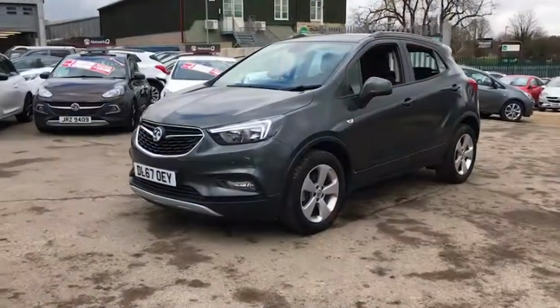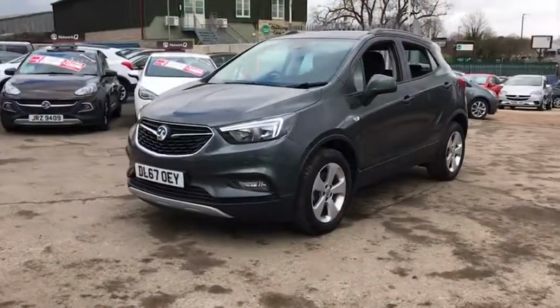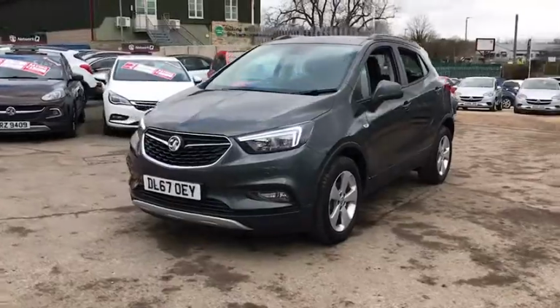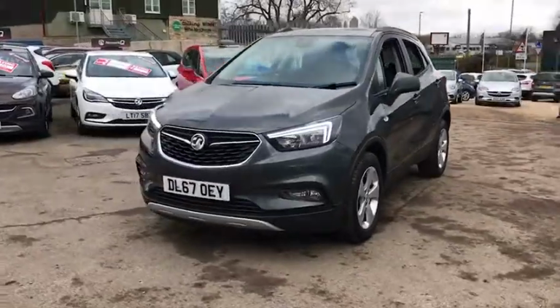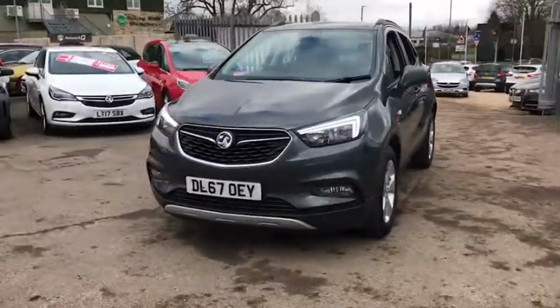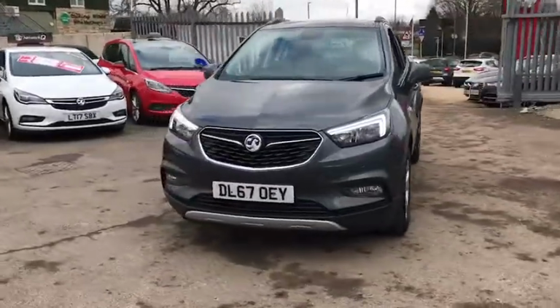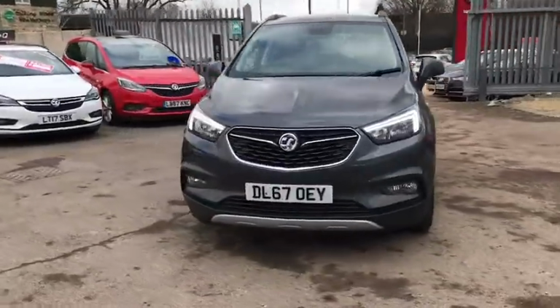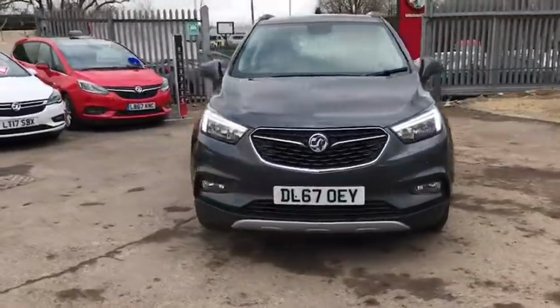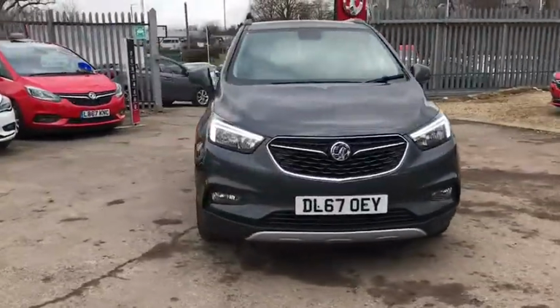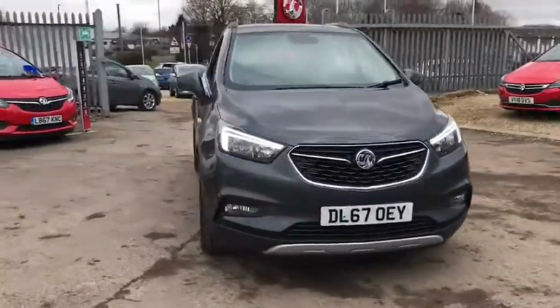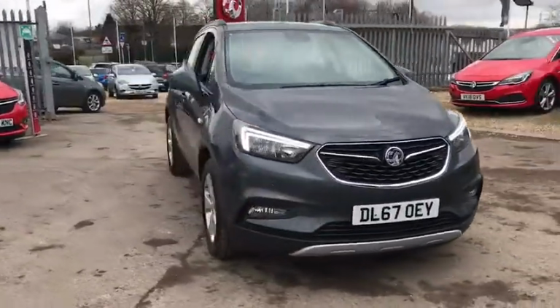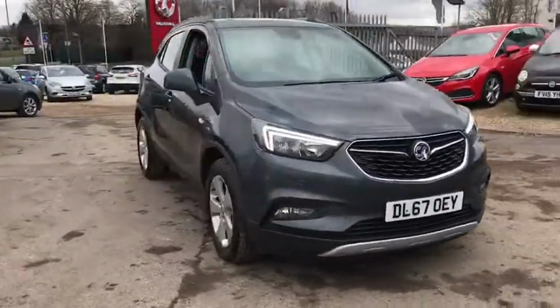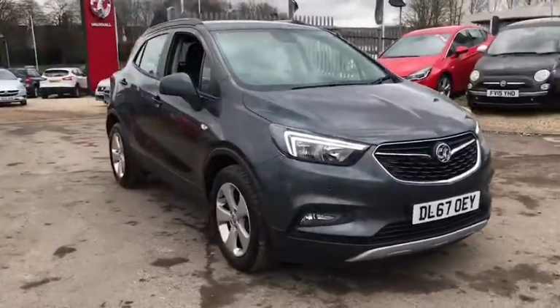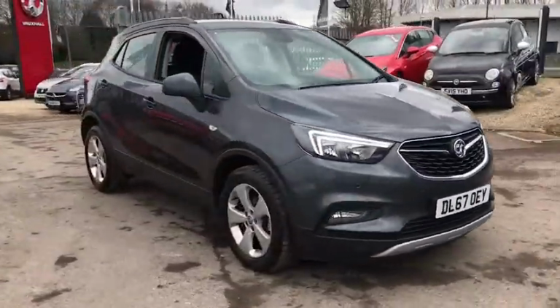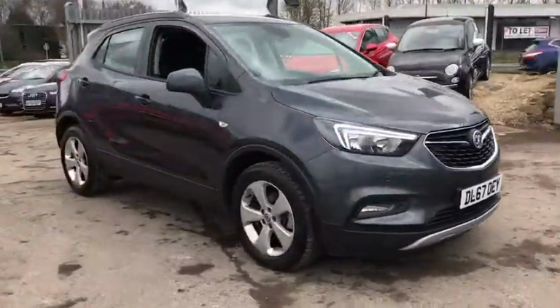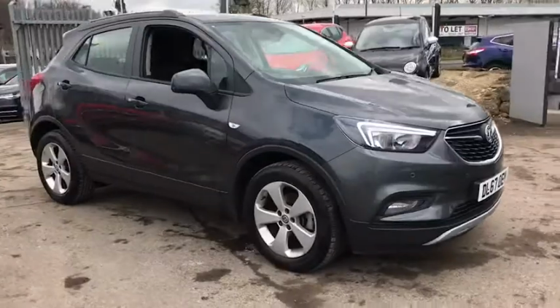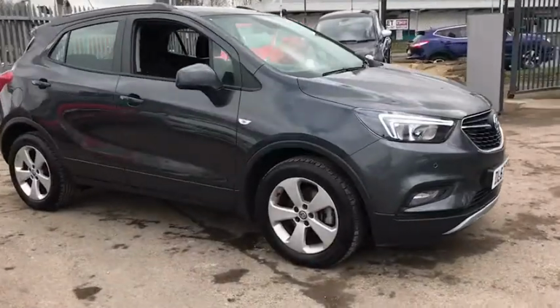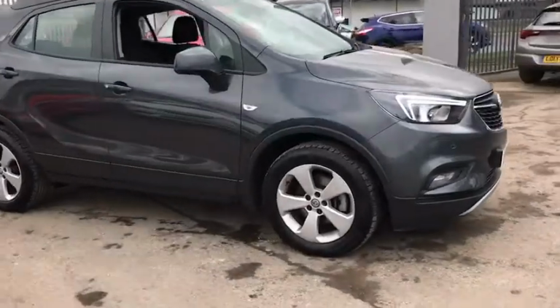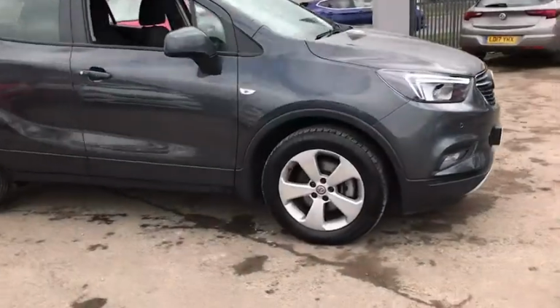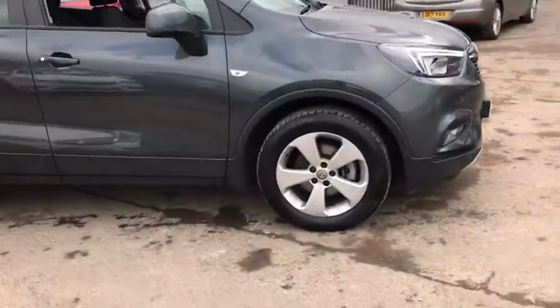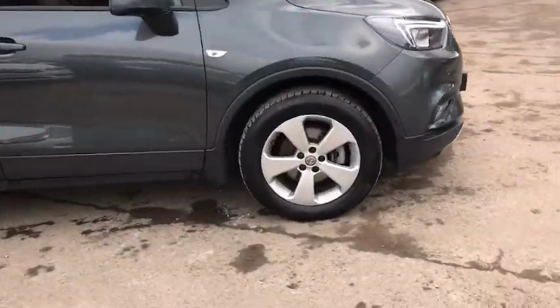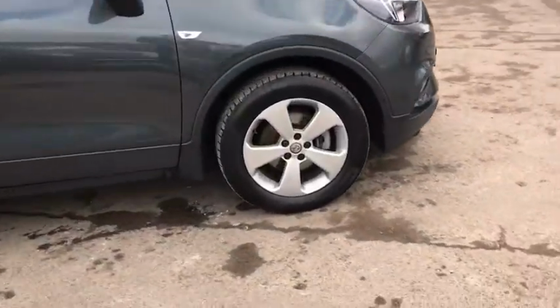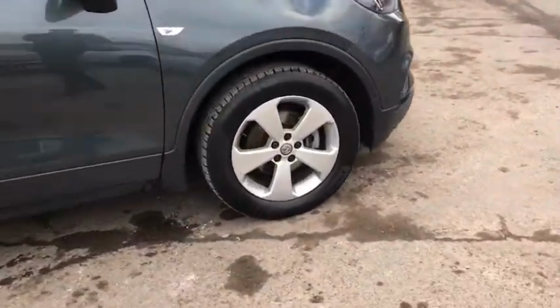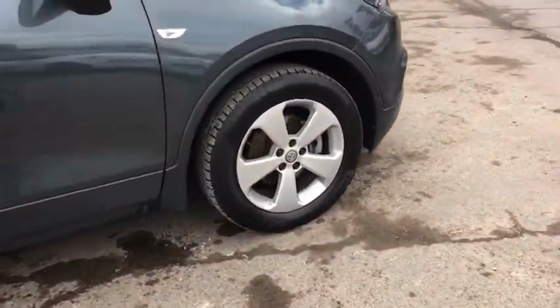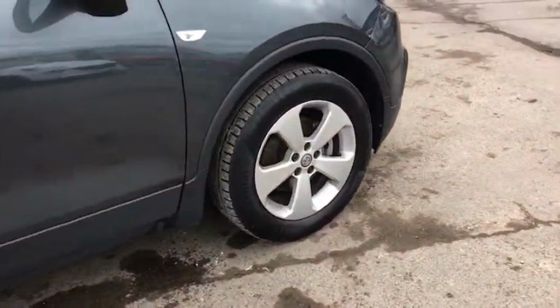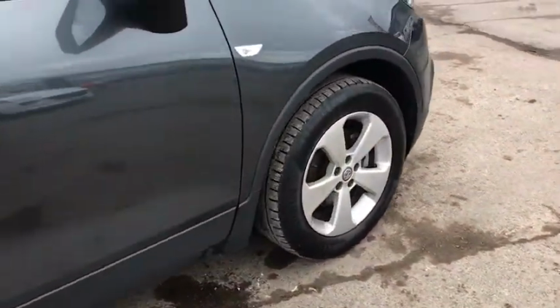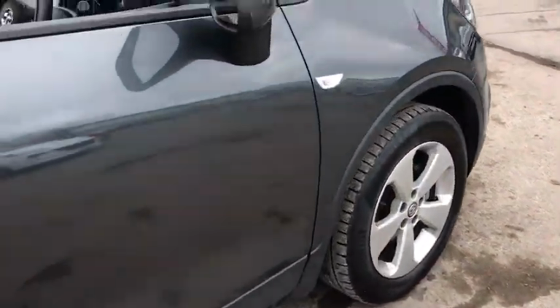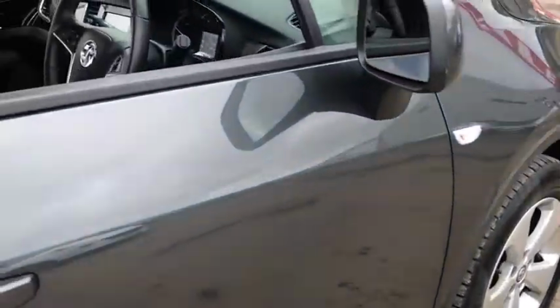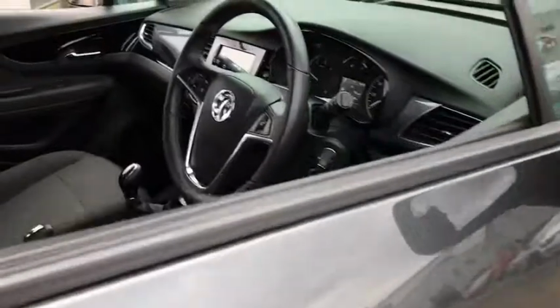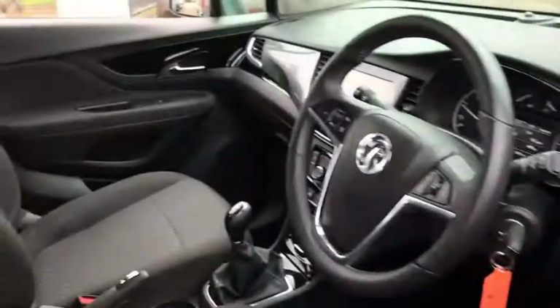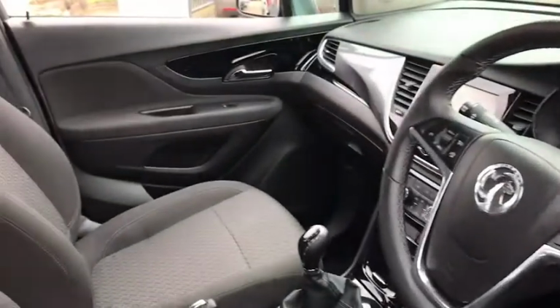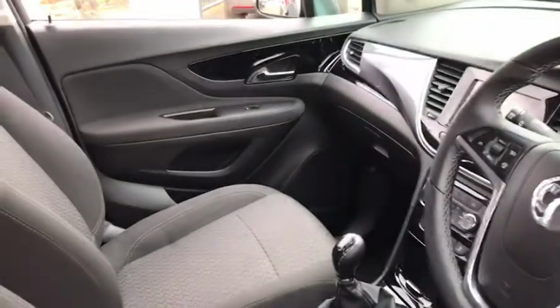Welcome to Bayless Vauxhall. Here we have our Vauxhall Mokka X Active. This car comes with 17-inch alloy wheels, has done 19,000 miles, and as we move inside we have parking sensors.